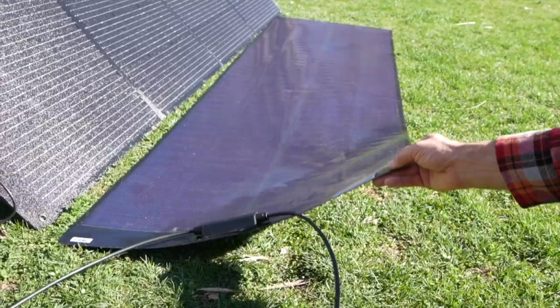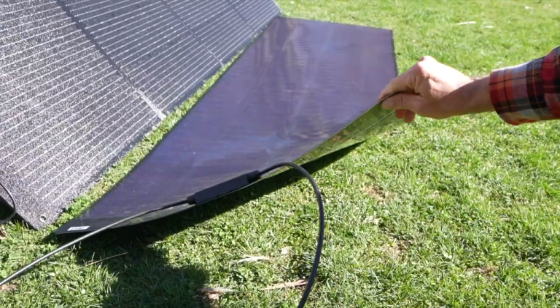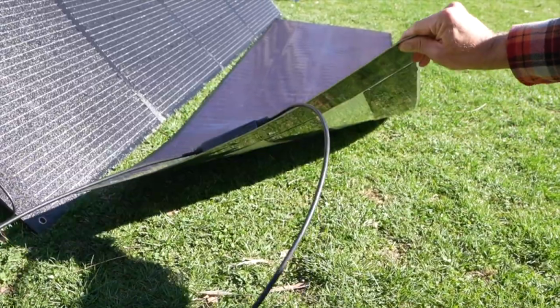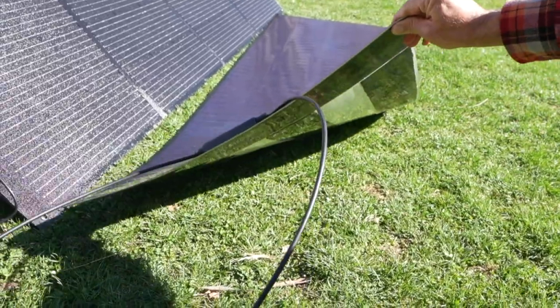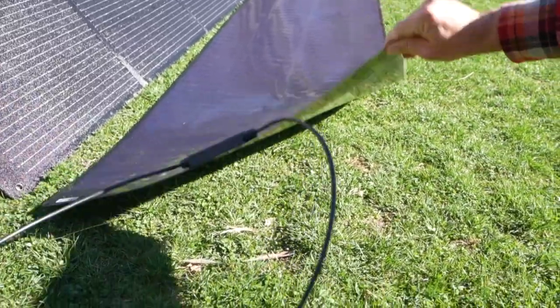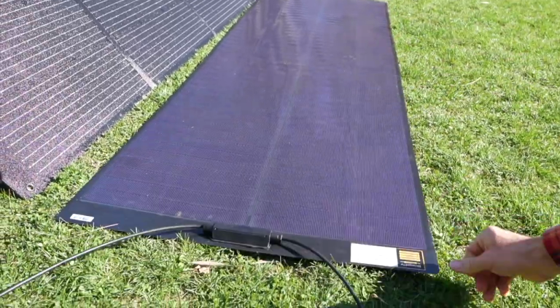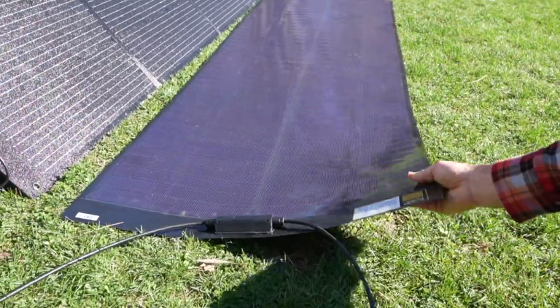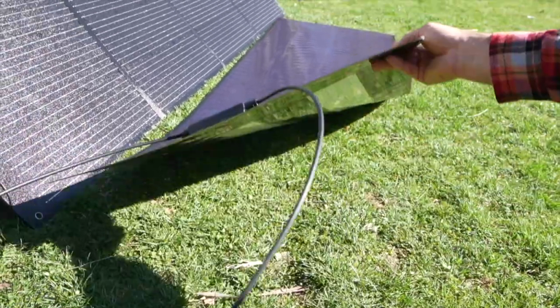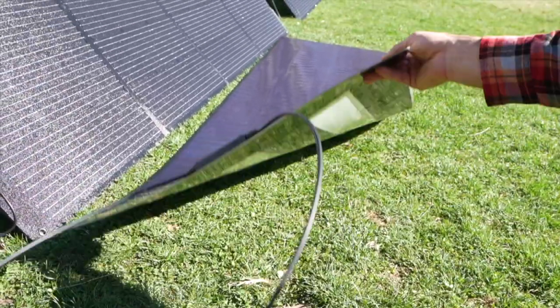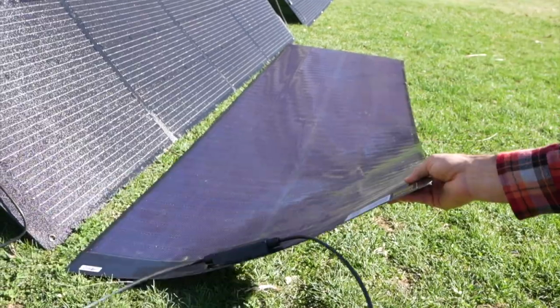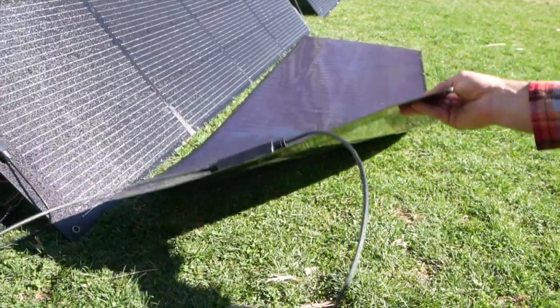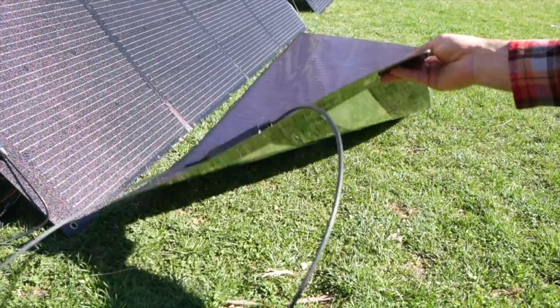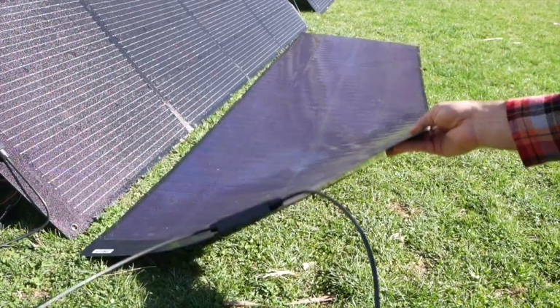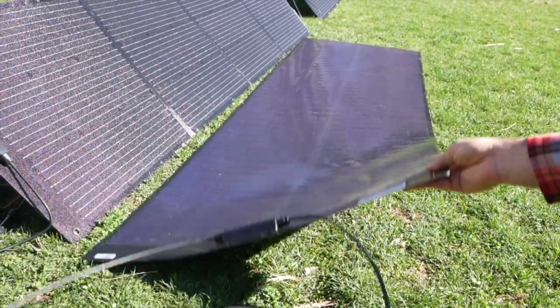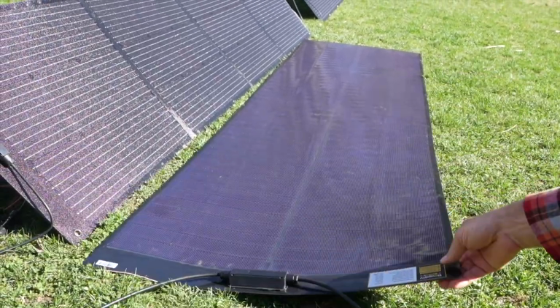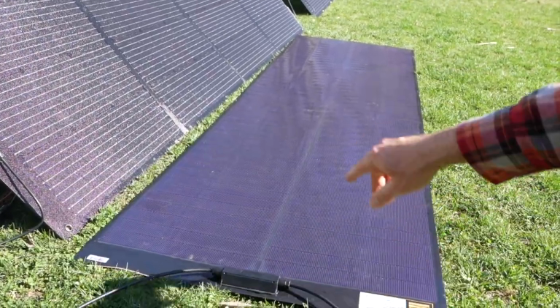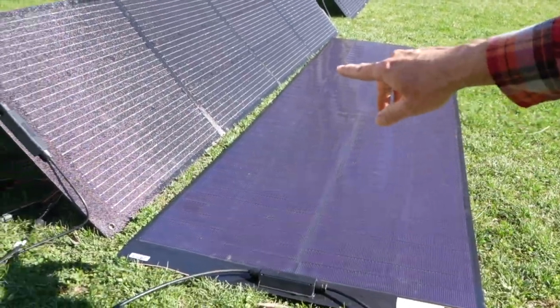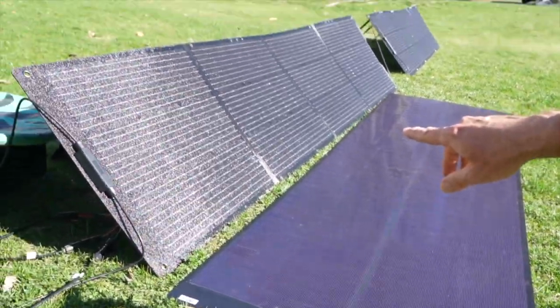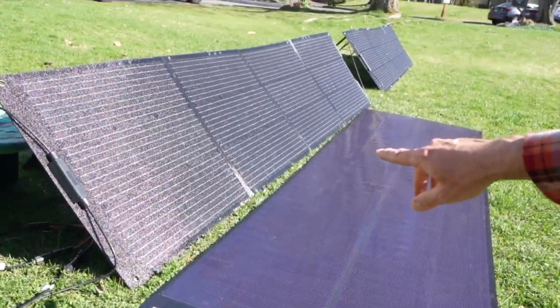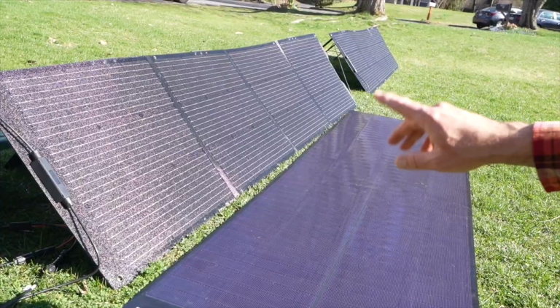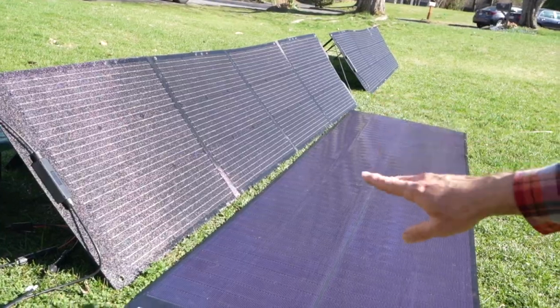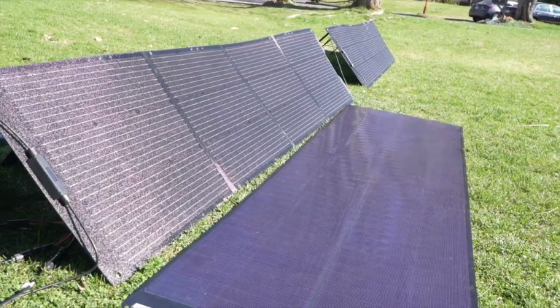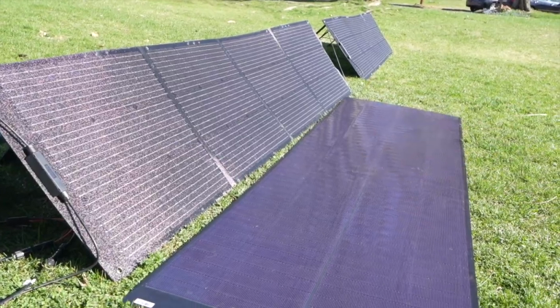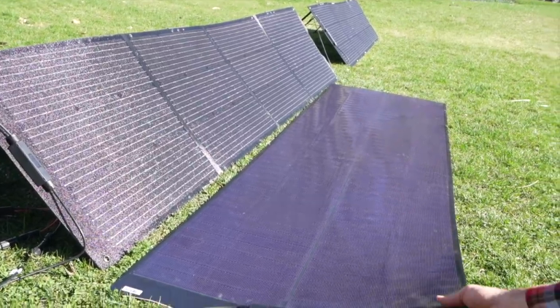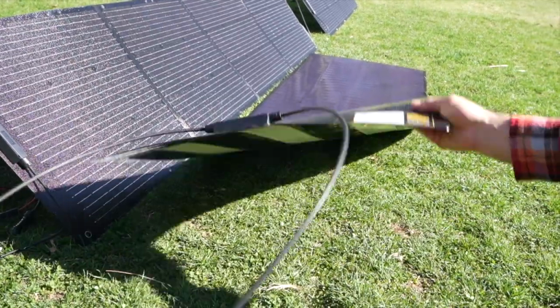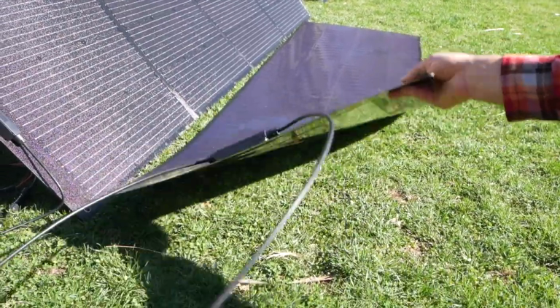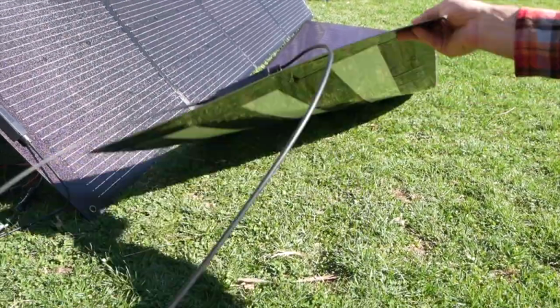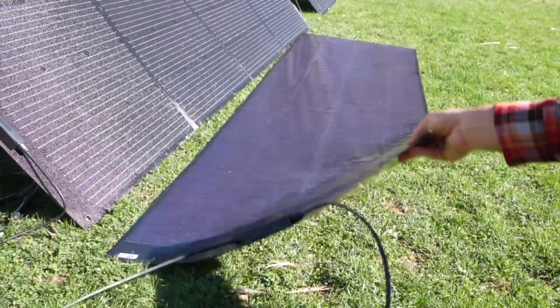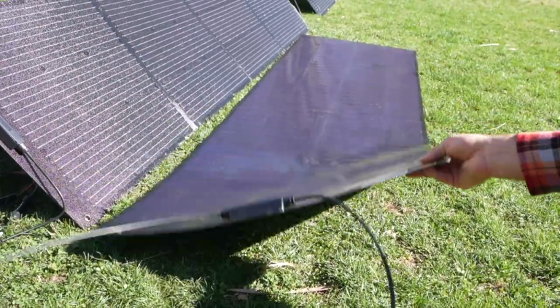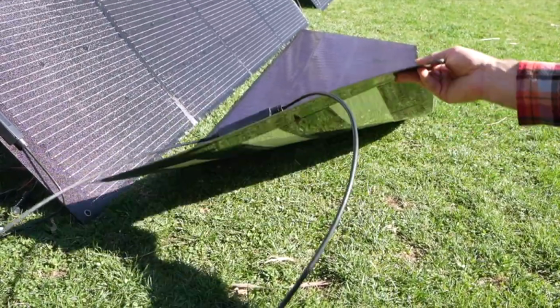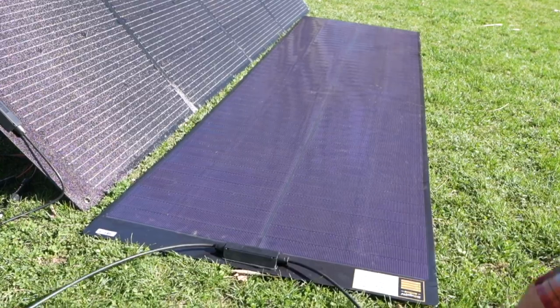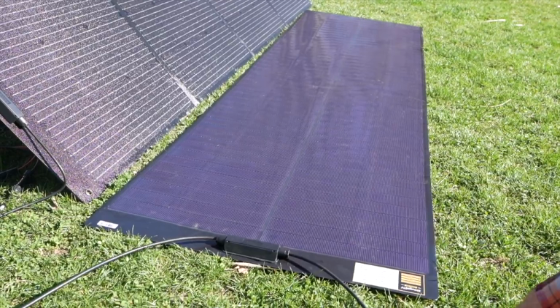One is how thin this is — look how thin it is. And look how I'm able to bend this. You cannot do this with a regular solar panel. Those monocrystalline panels over there, you can't flex them like this.